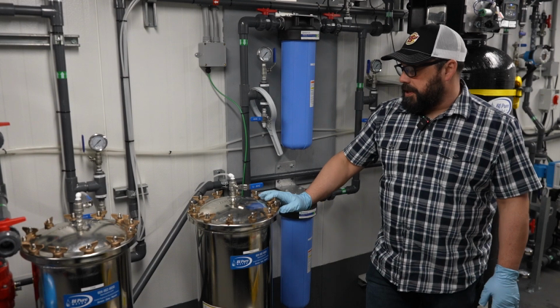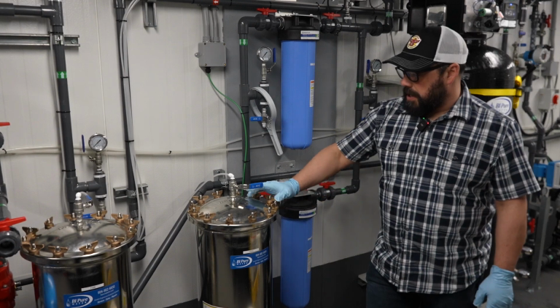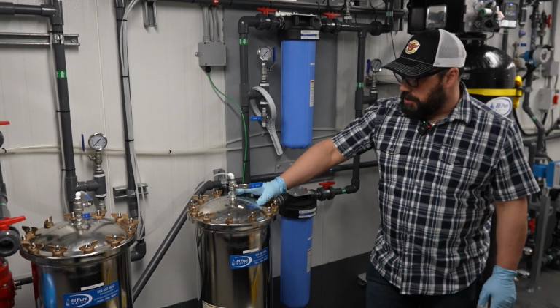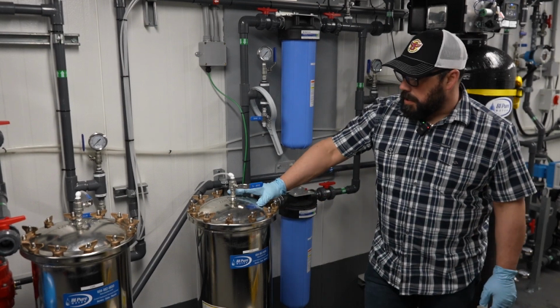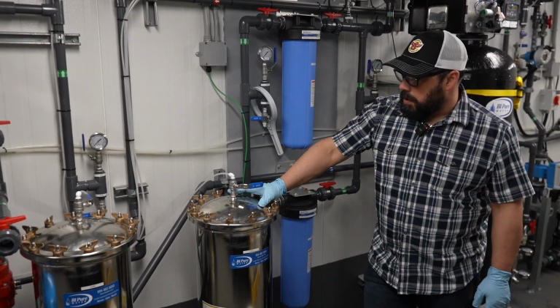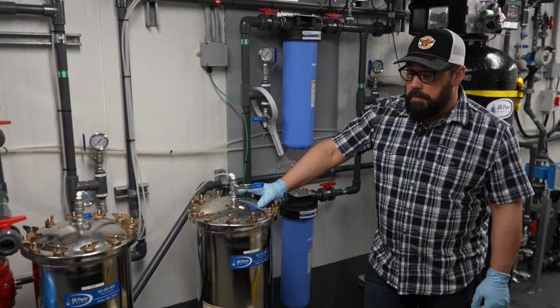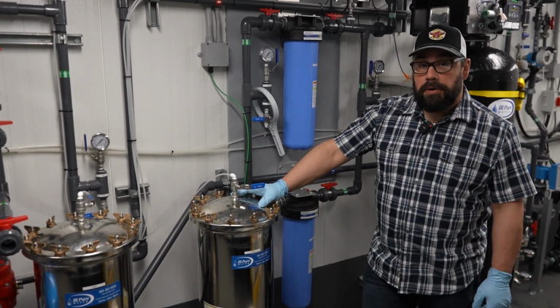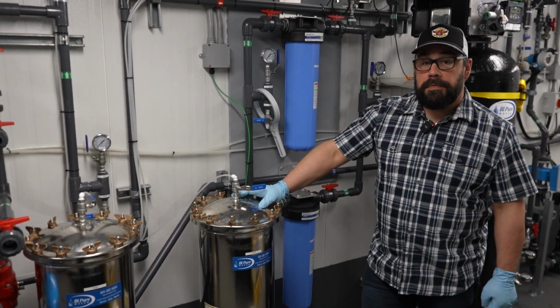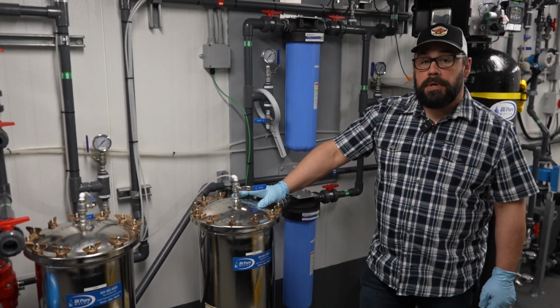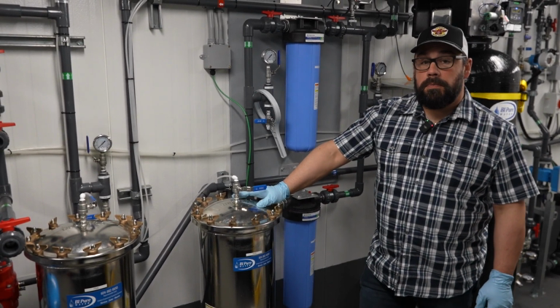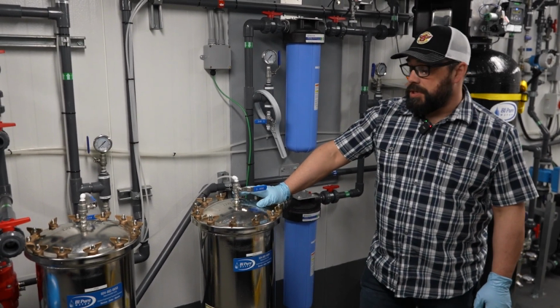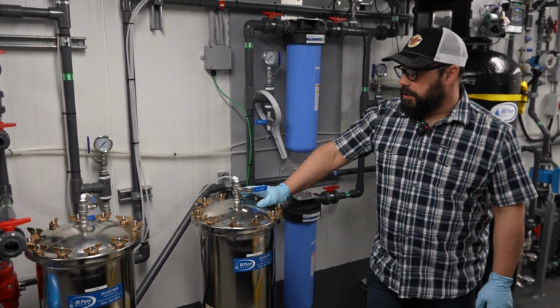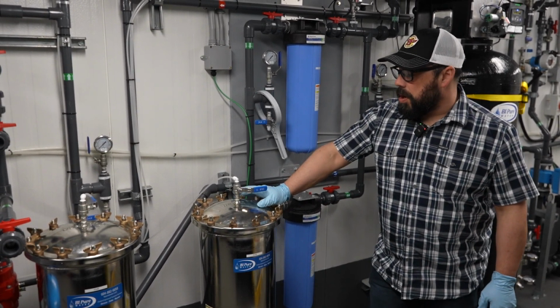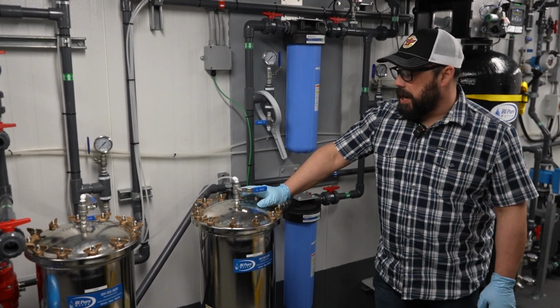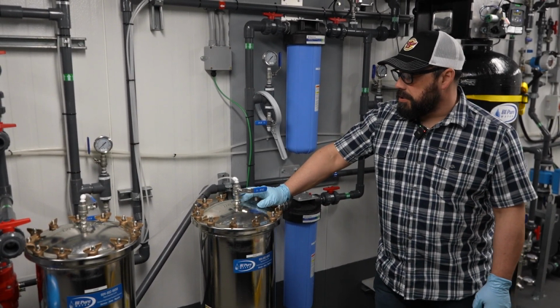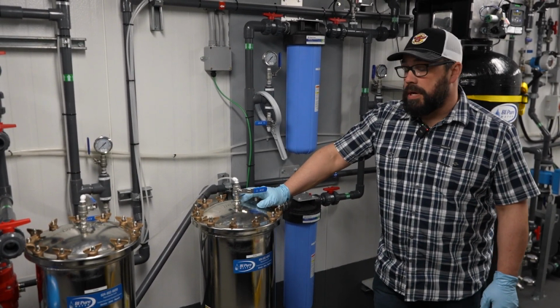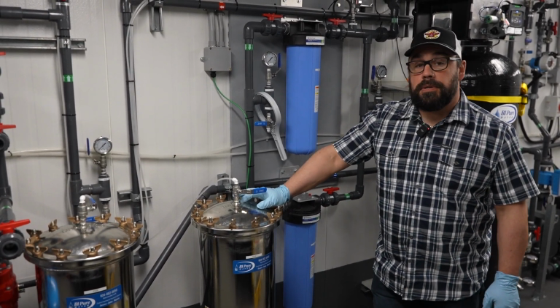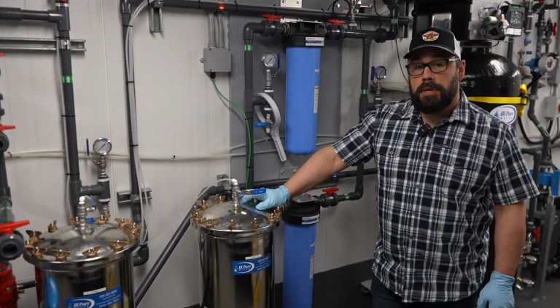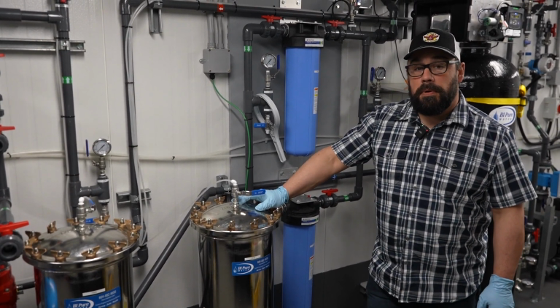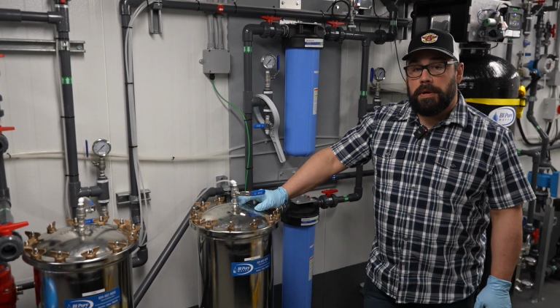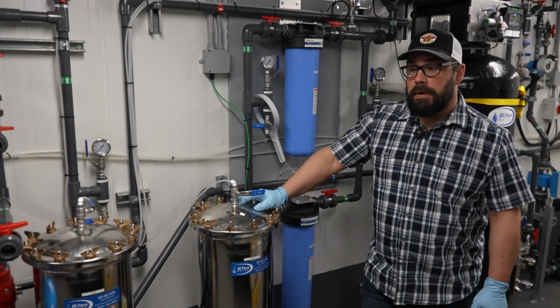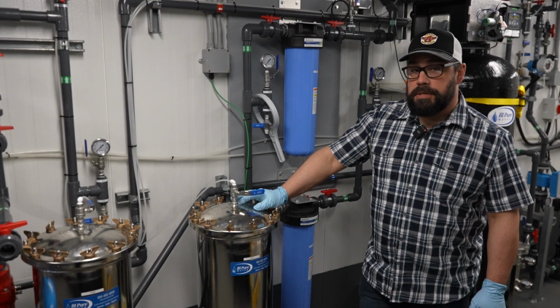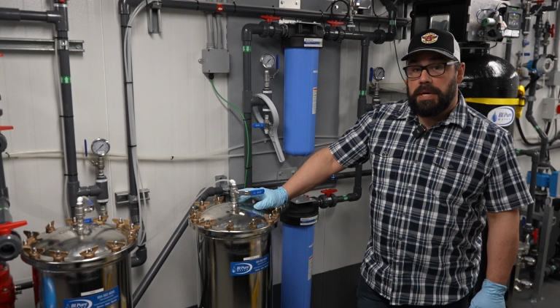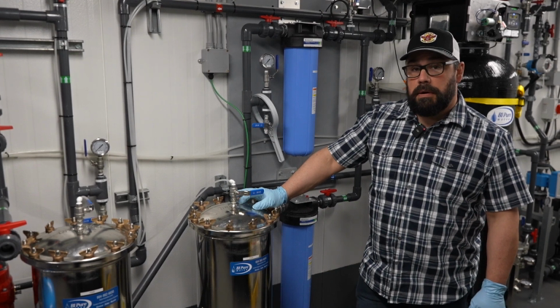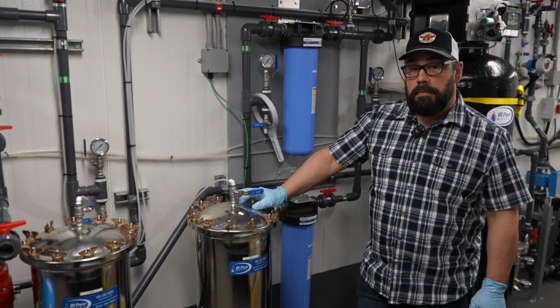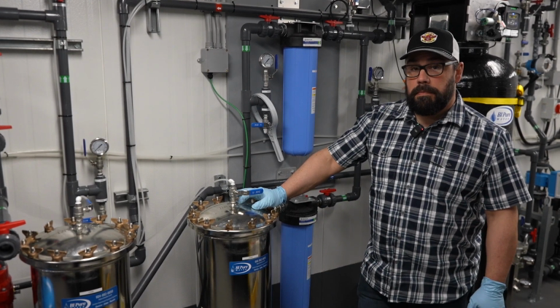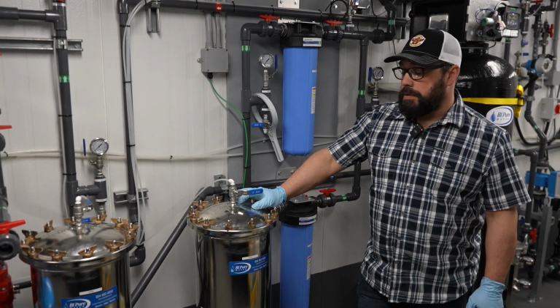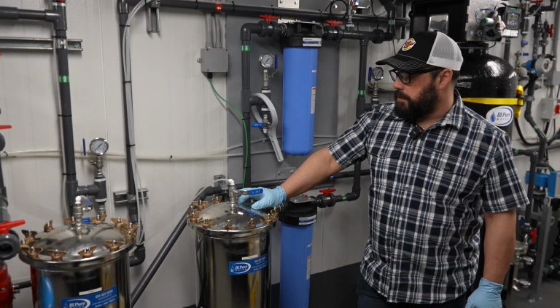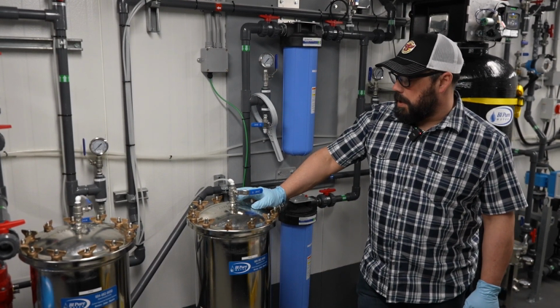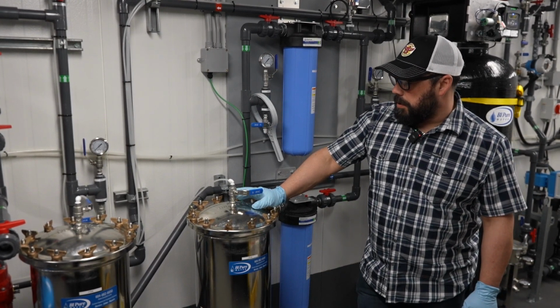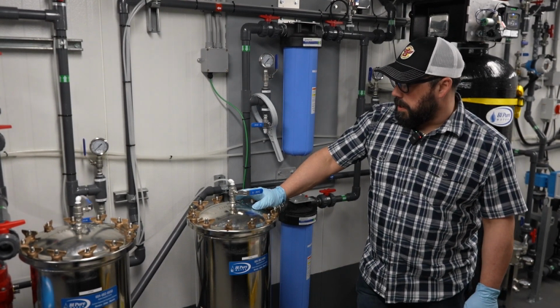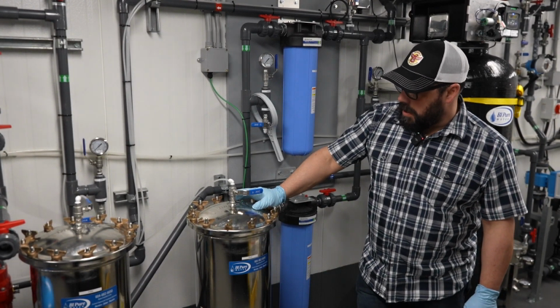This here is our one micron filter. Once you're down to the one micron size, you're starting to pull out your viruses and bacteria from the drinking water.